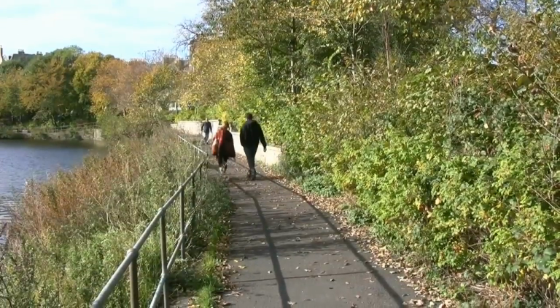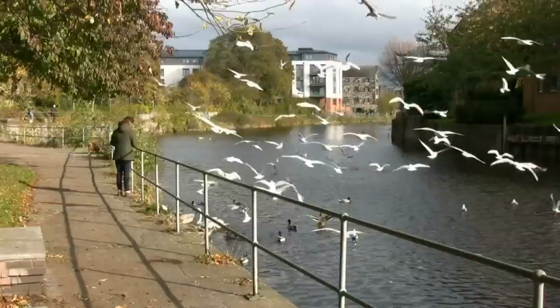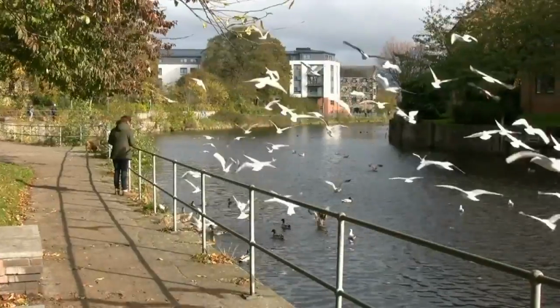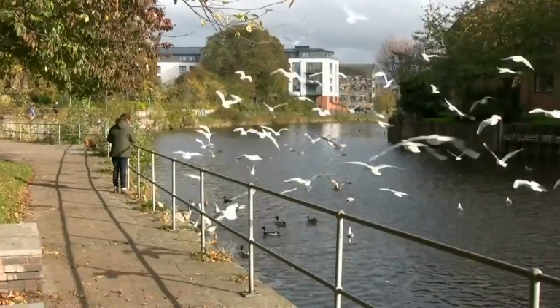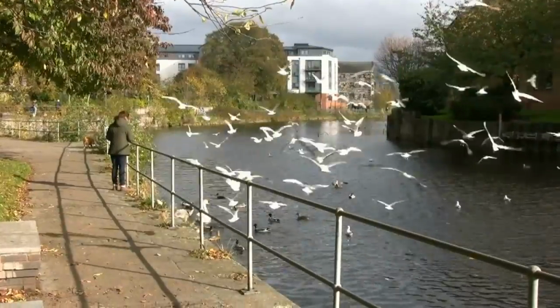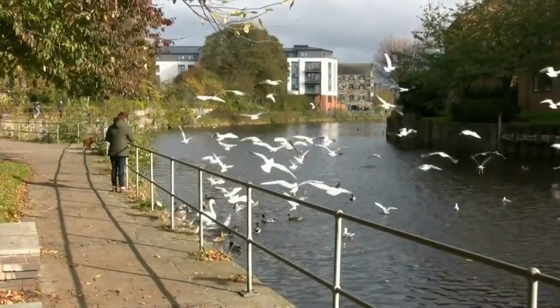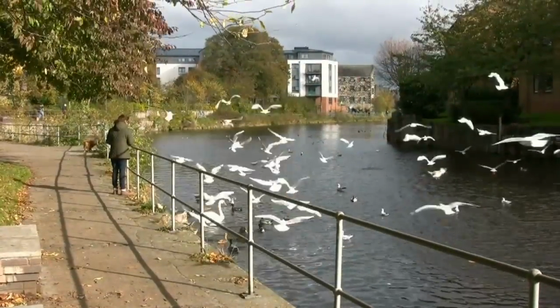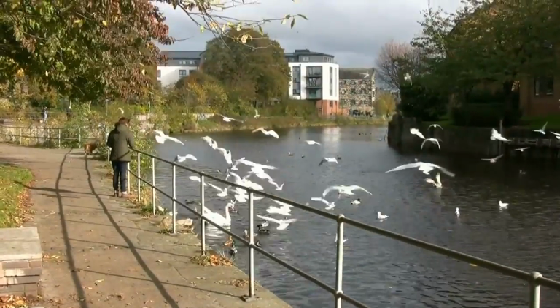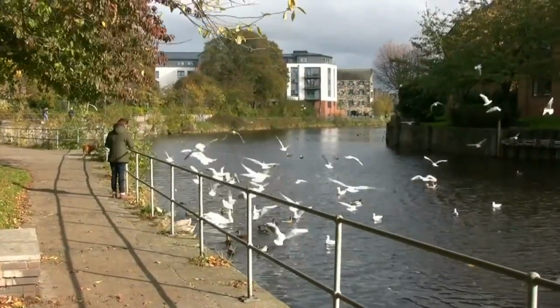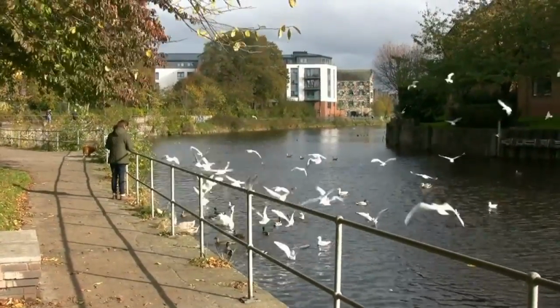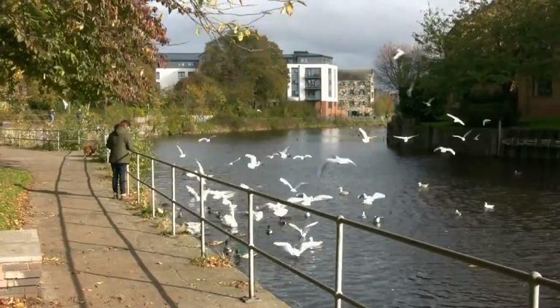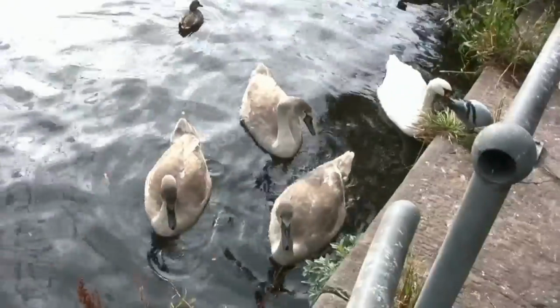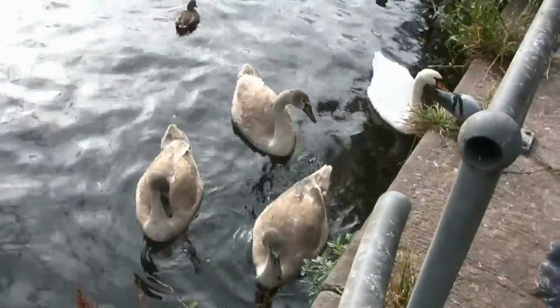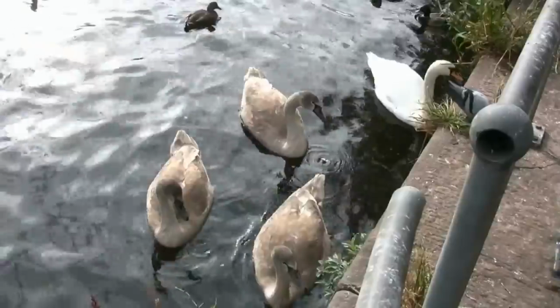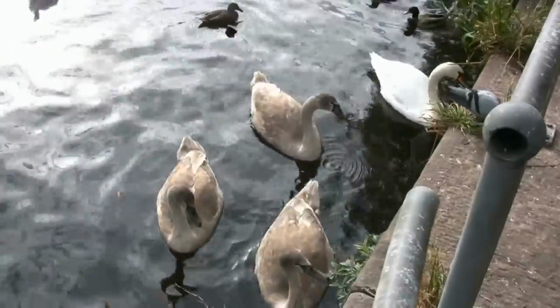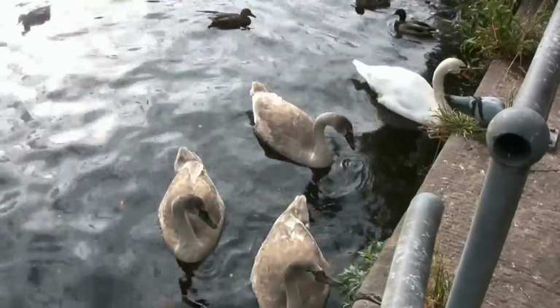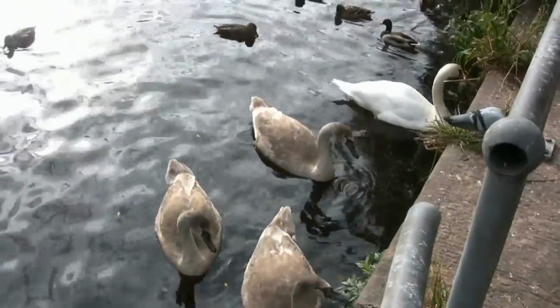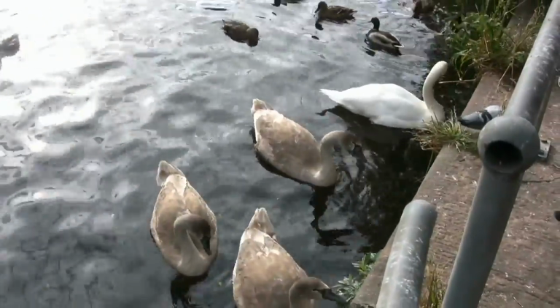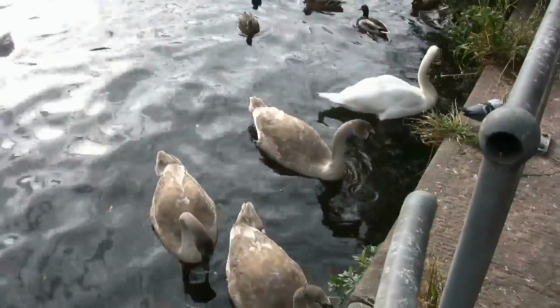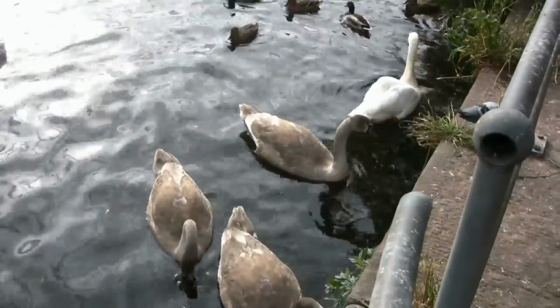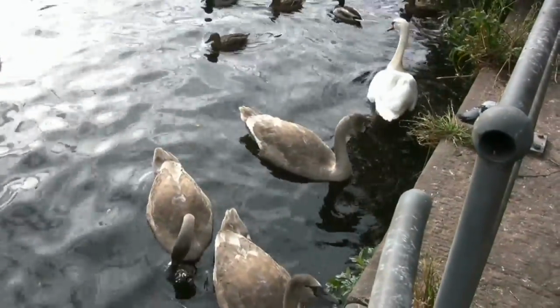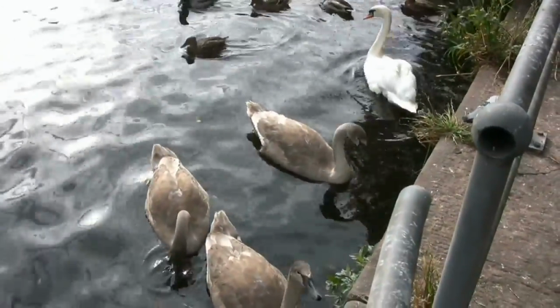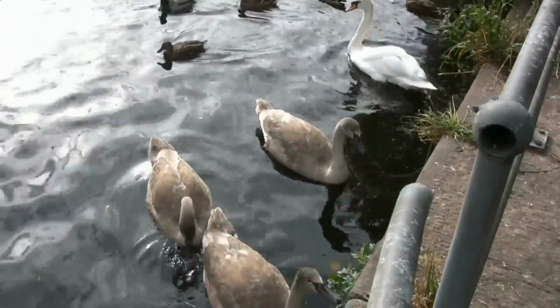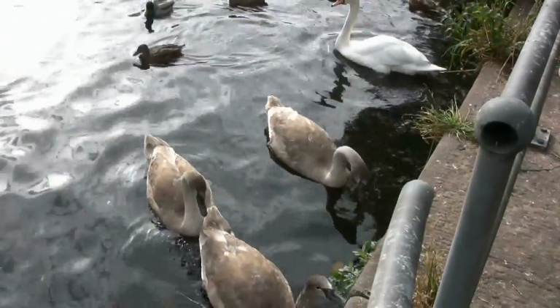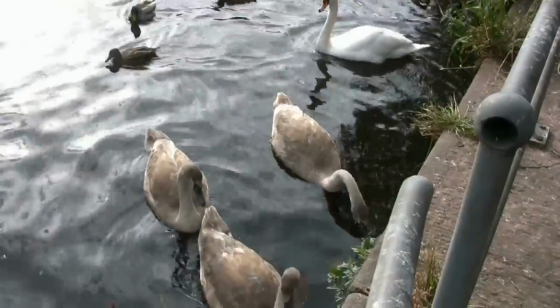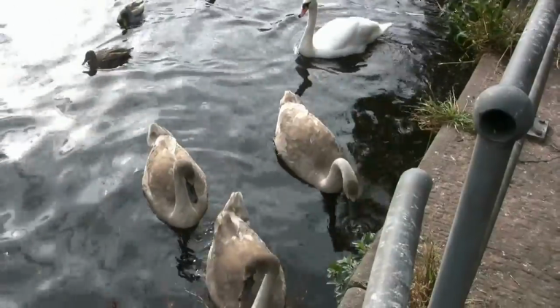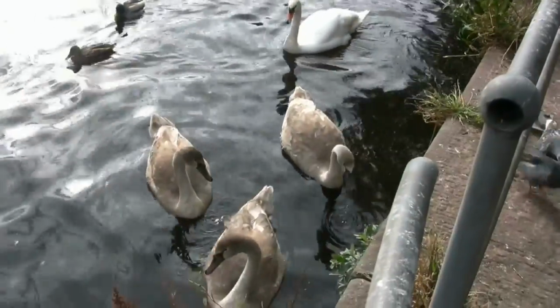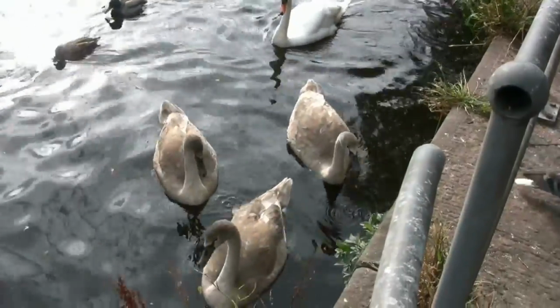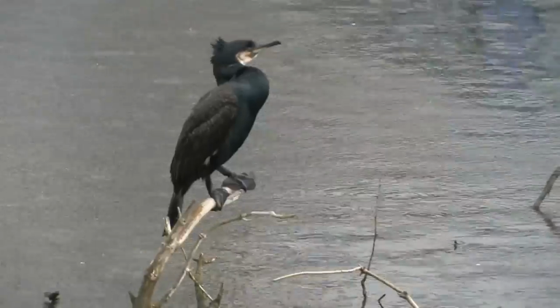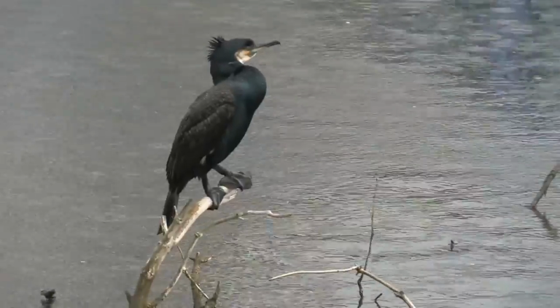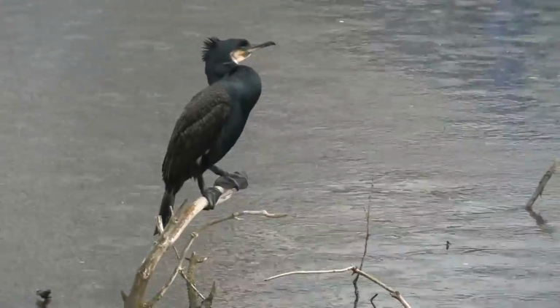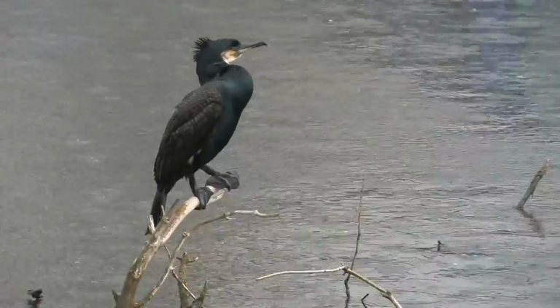However, this doesn't hamper the wildlife. This is one of the best spots to see the river wildfowl. There has been a resident pair of swans nesting in the area for many years, and during the winter months, visitors from the Forth are common, such as cormorants and tufted ducks.